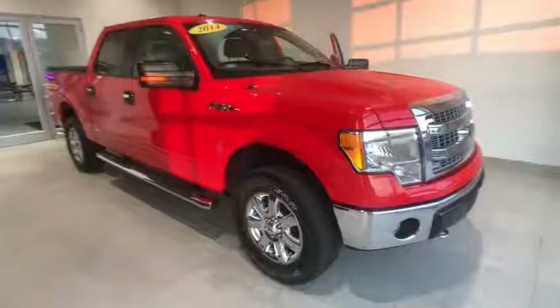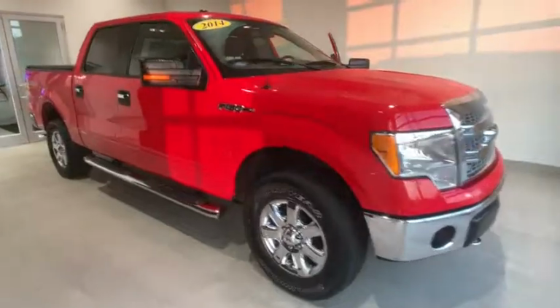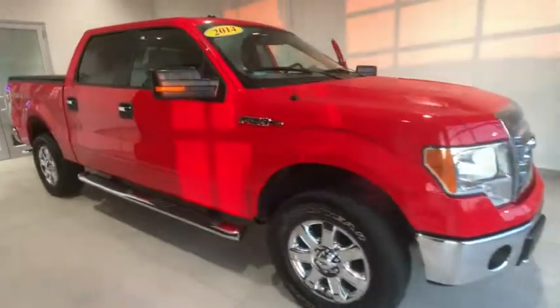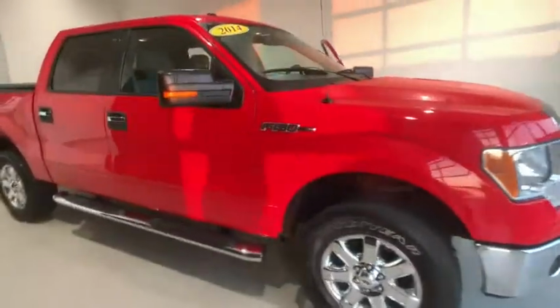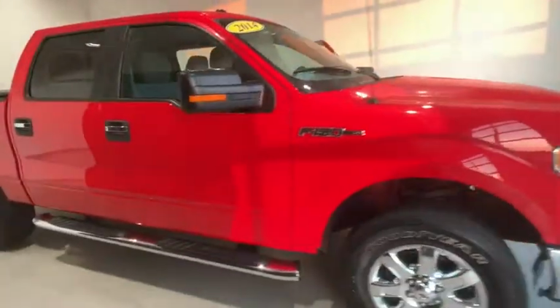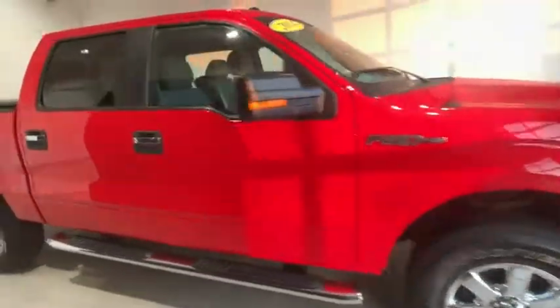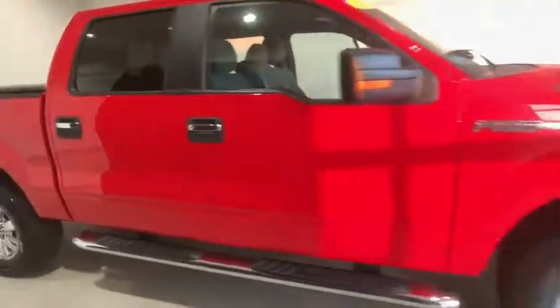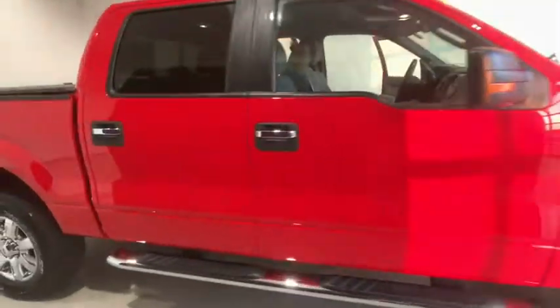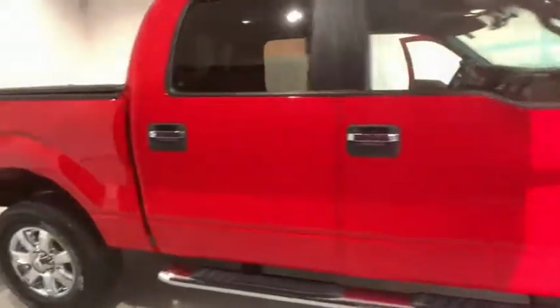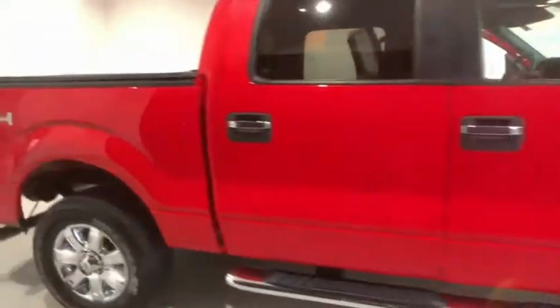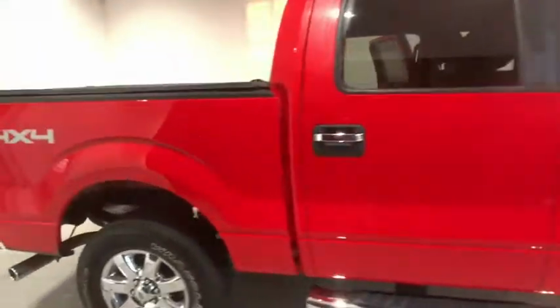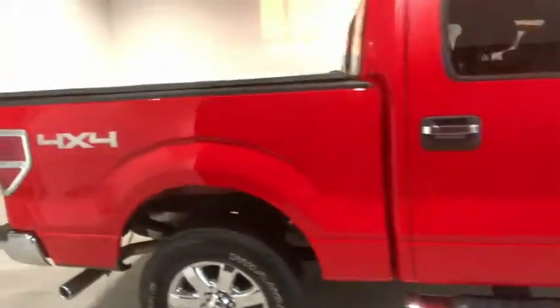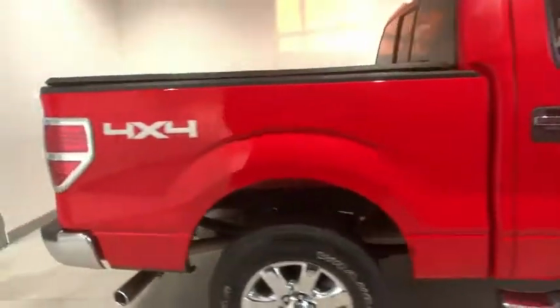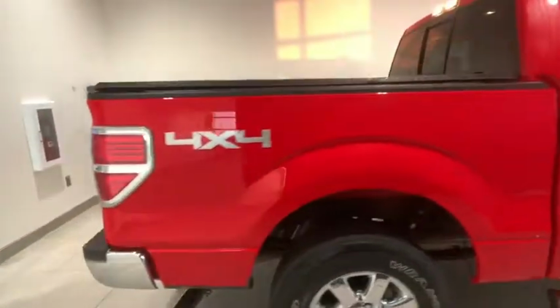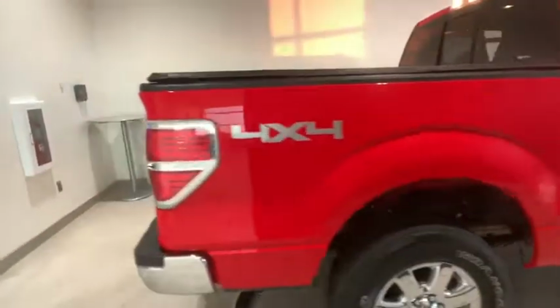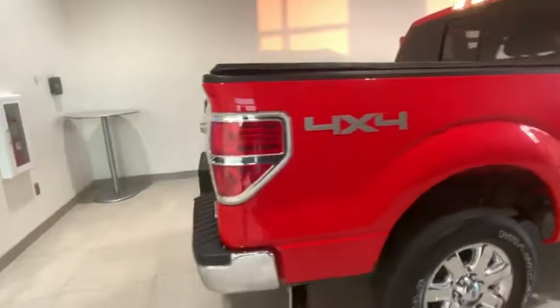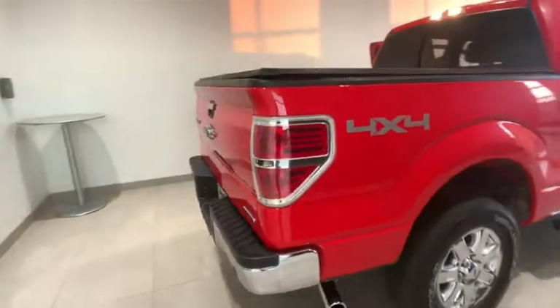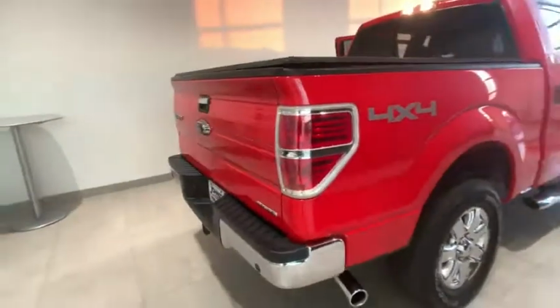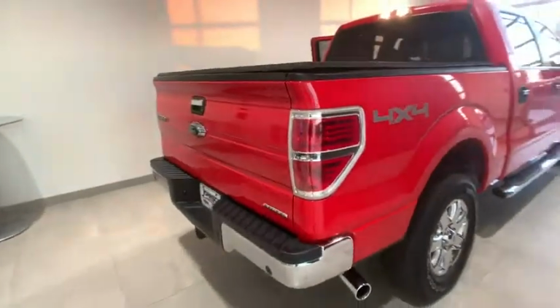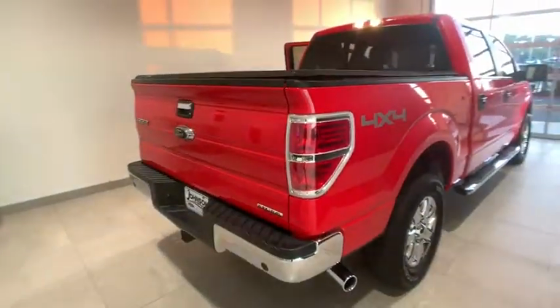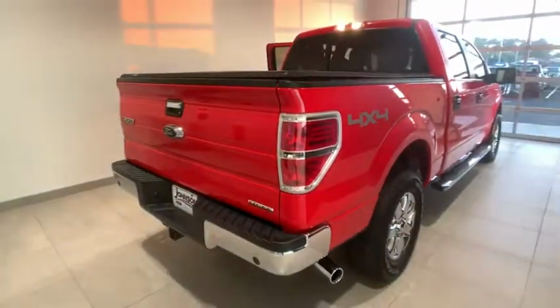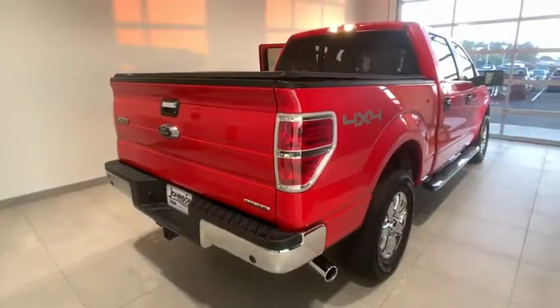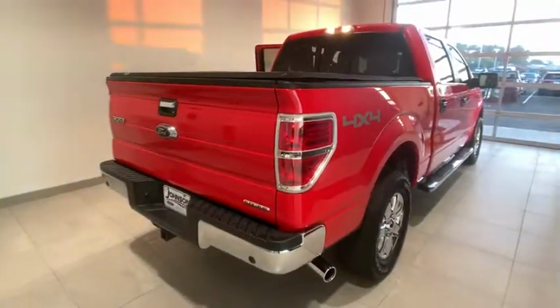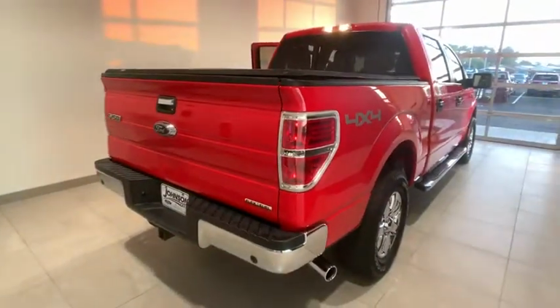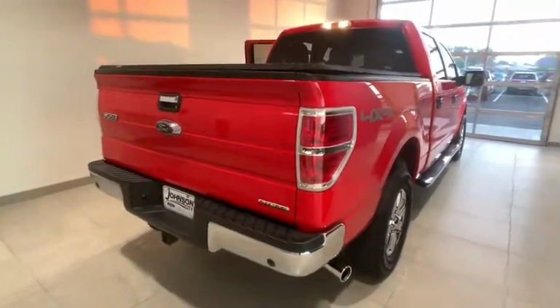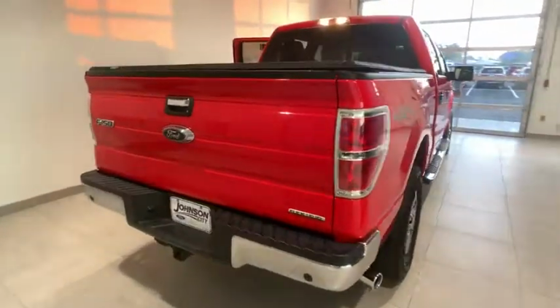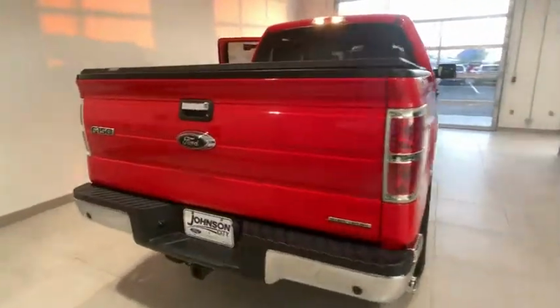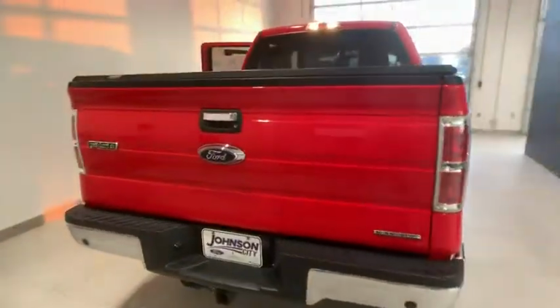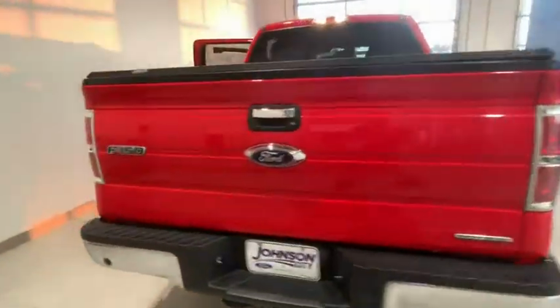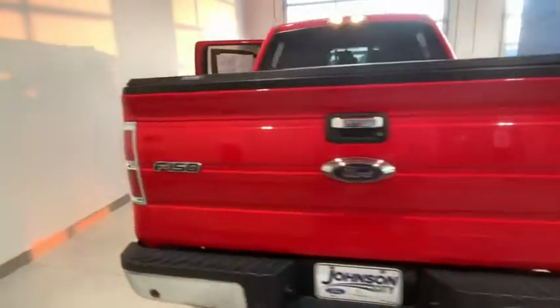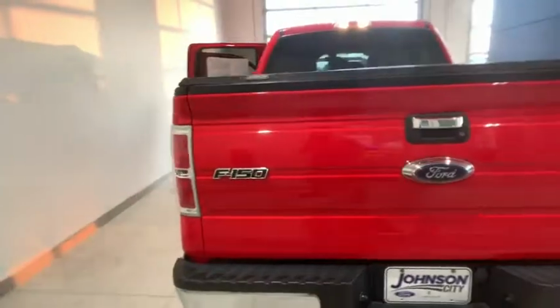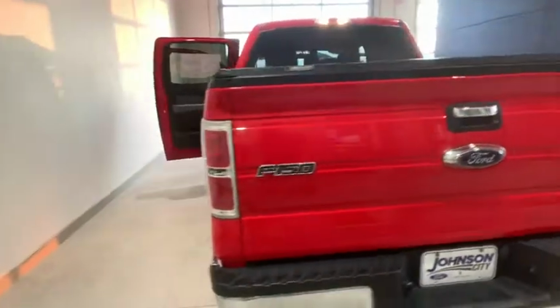Take a ride in the 2014 Ford F-150. A Ford F-150 knows how to handle any situation. It's built to follow orders. No whining.